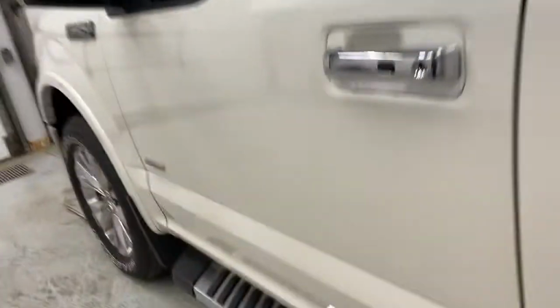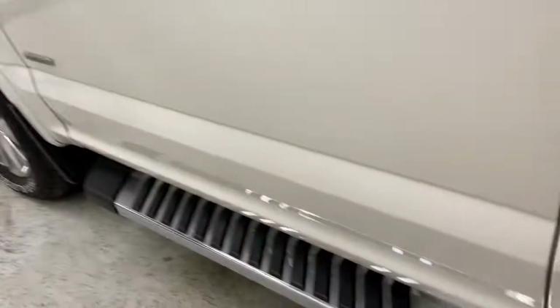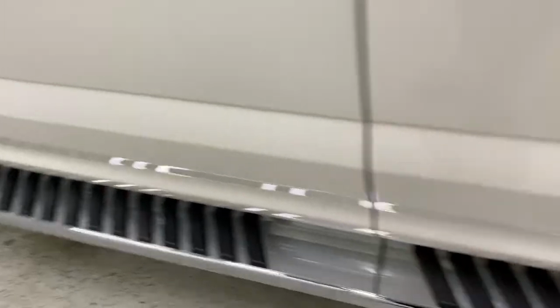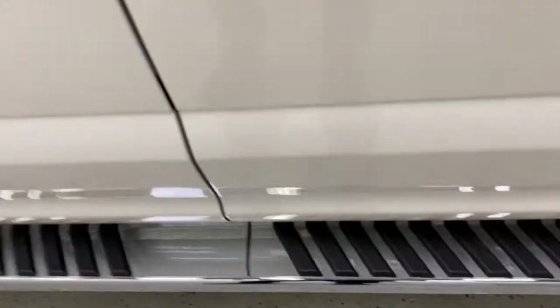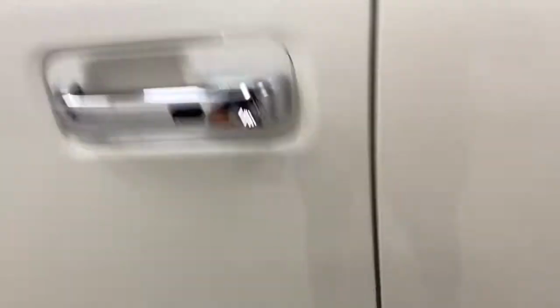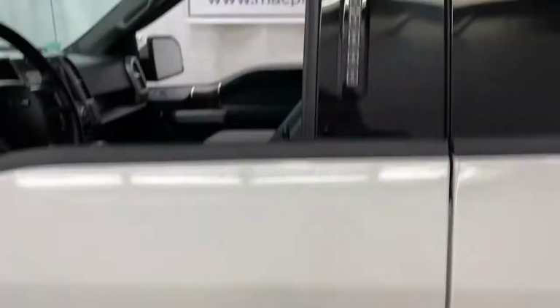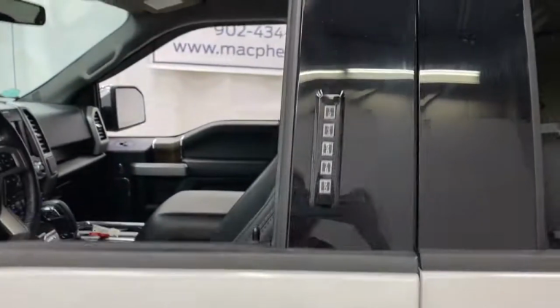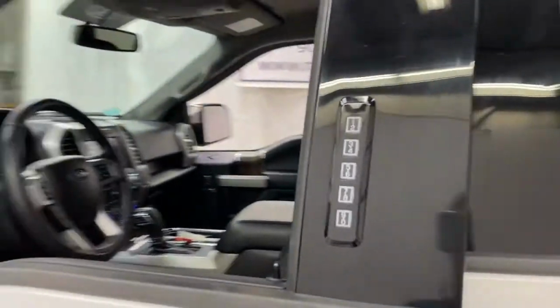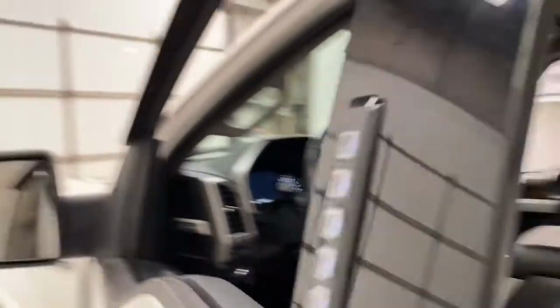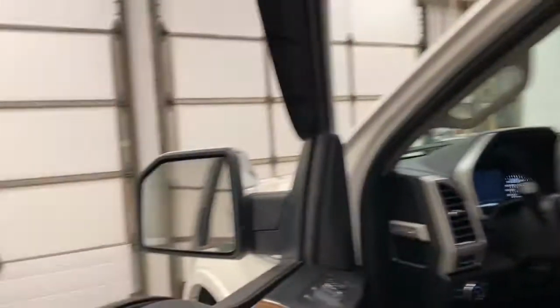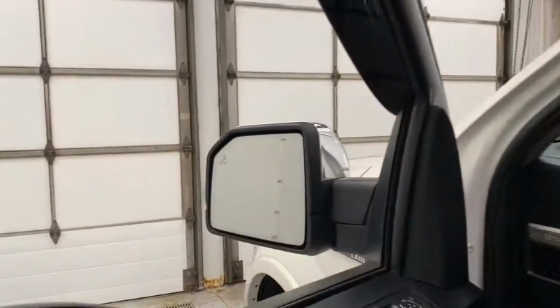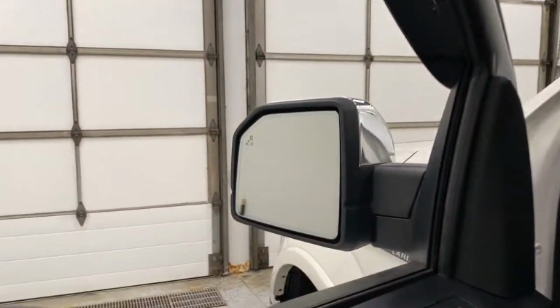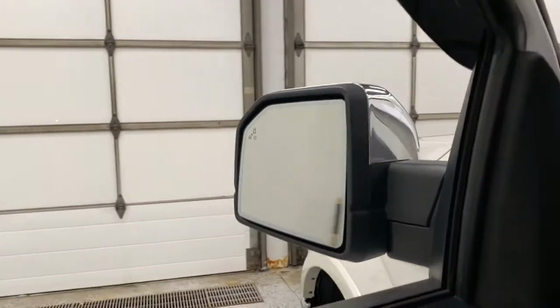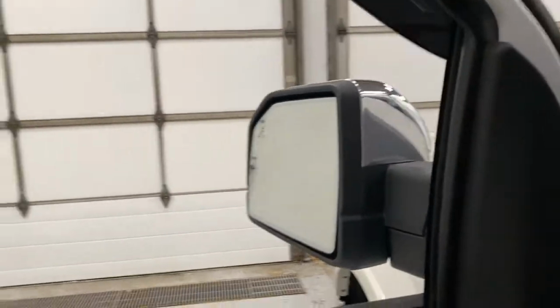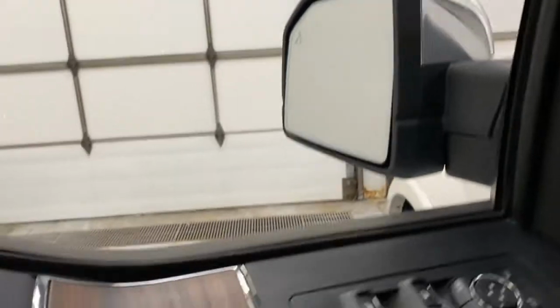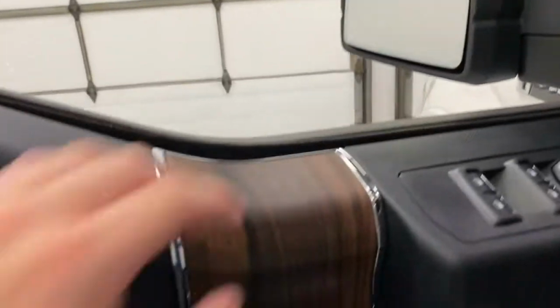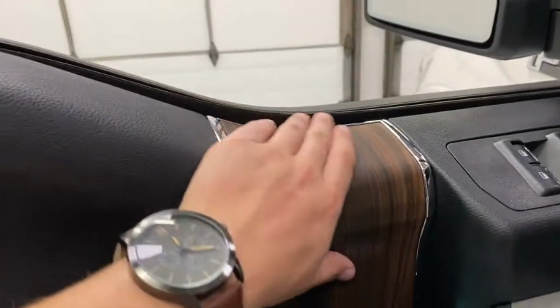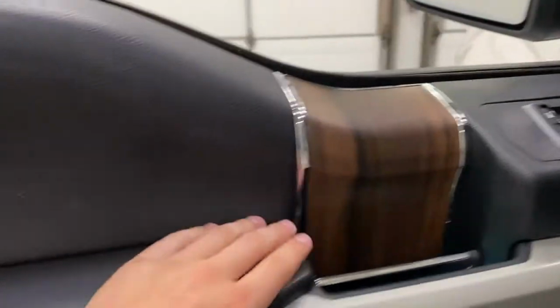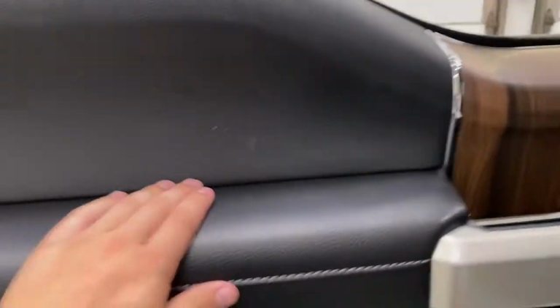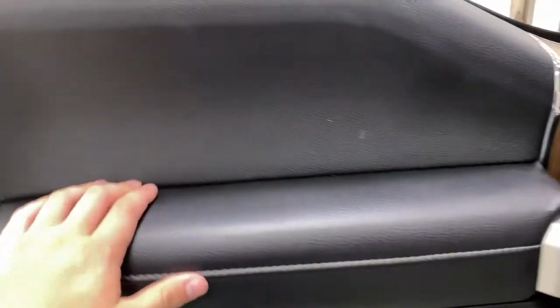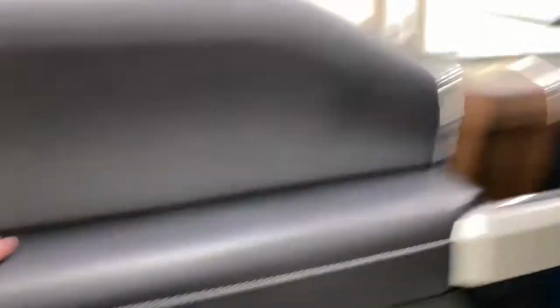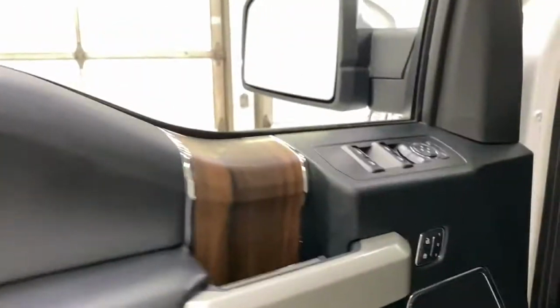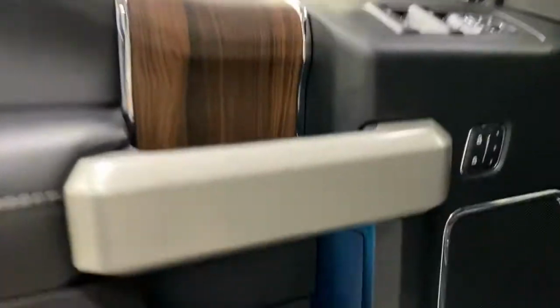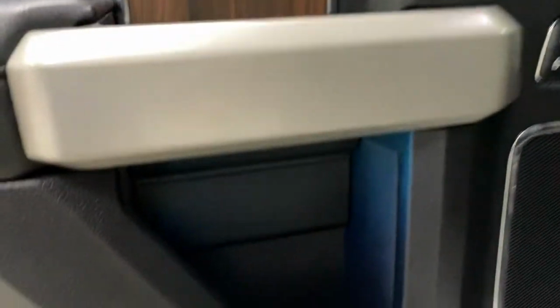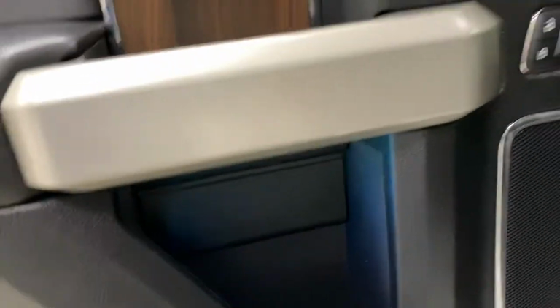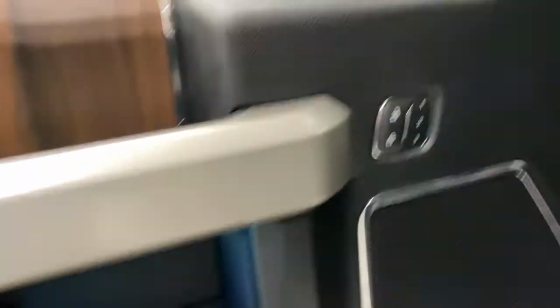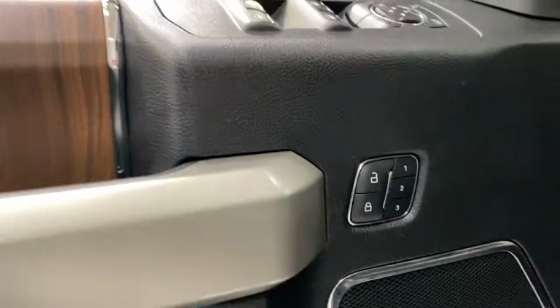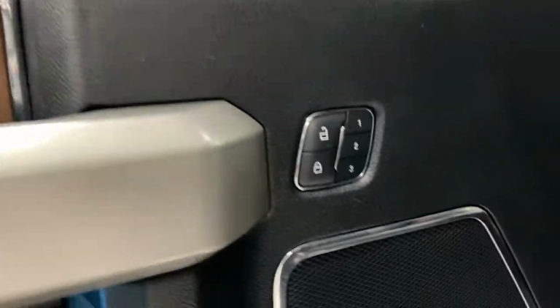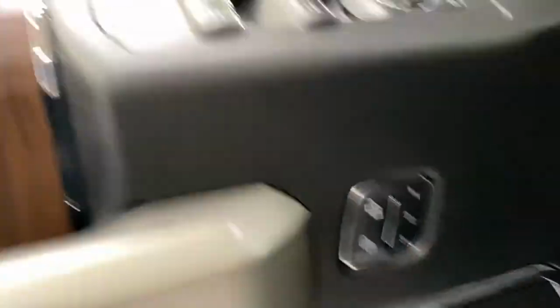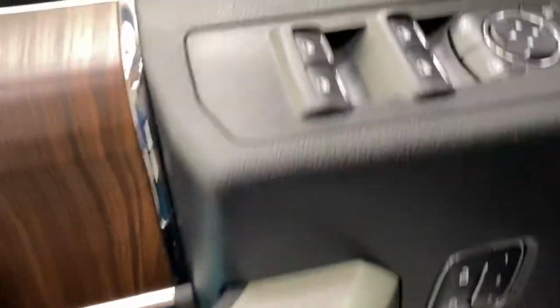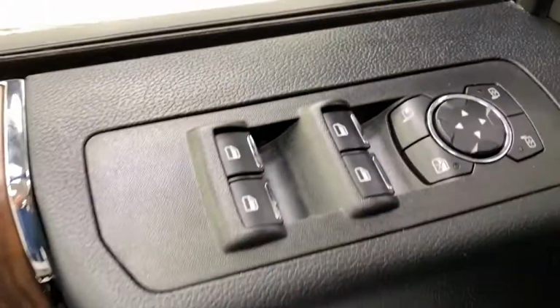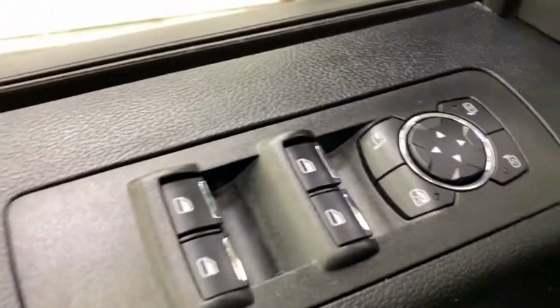We've got a chrome running board here, chrome door handles, remote entry keypad, blind spot detection on the mirrors, a nice wood grain on the interior with leather, ambient lighting in the doorways and footwells, memory seating, and power folding mirrors.